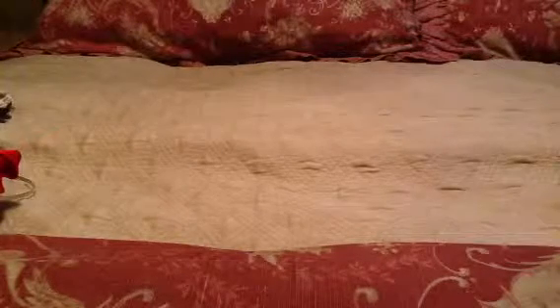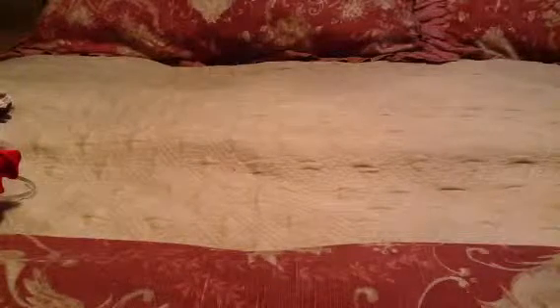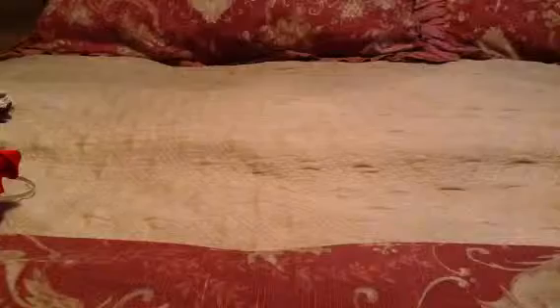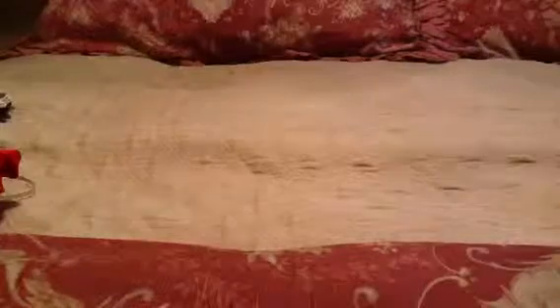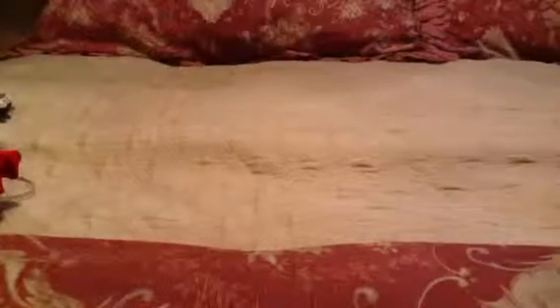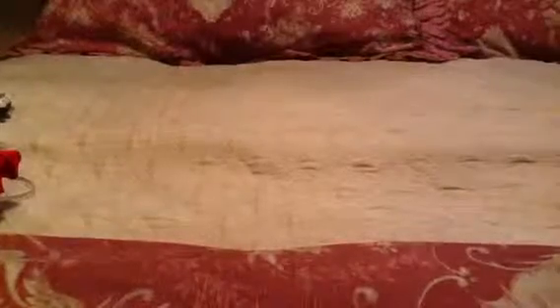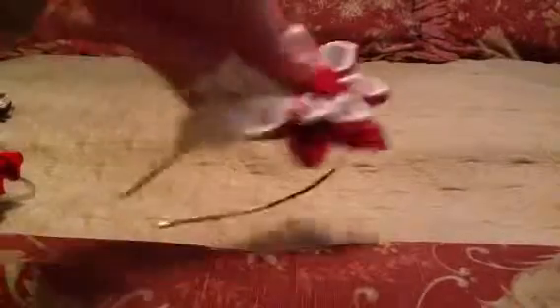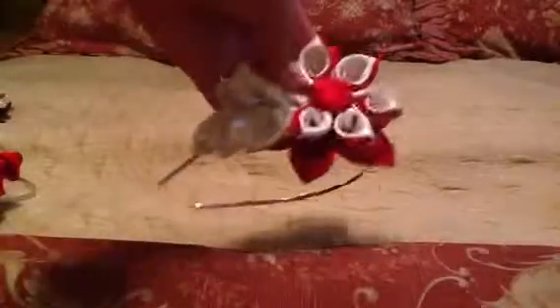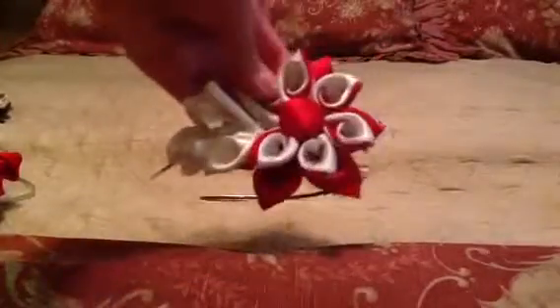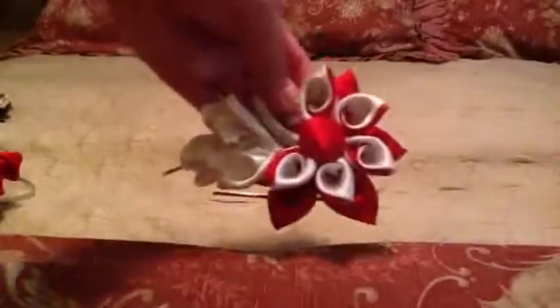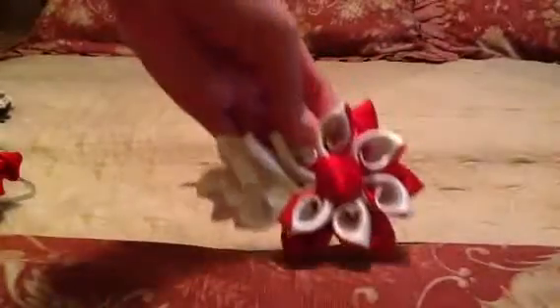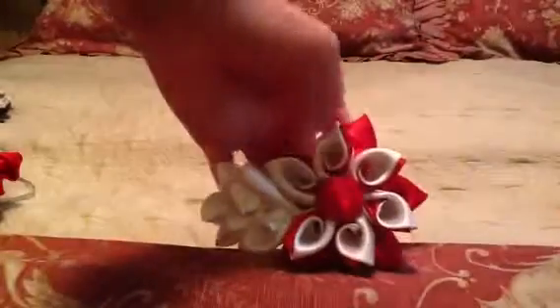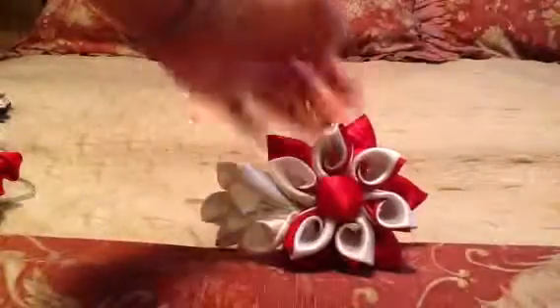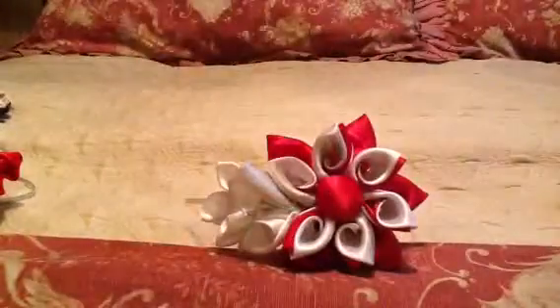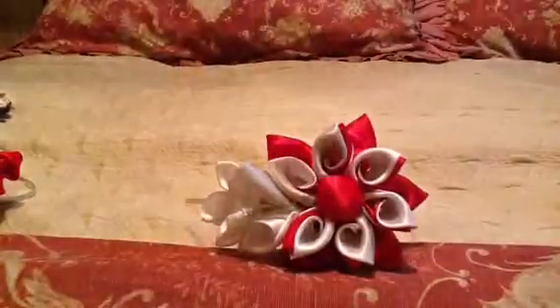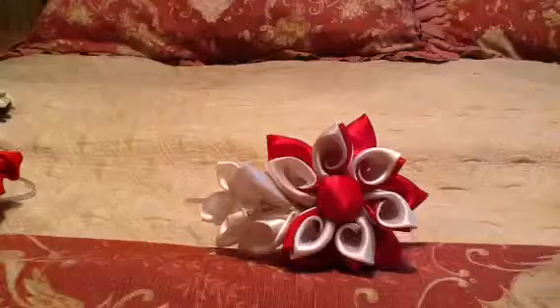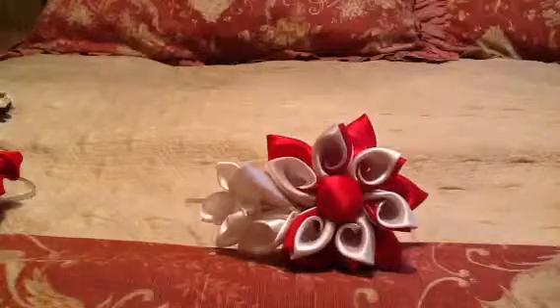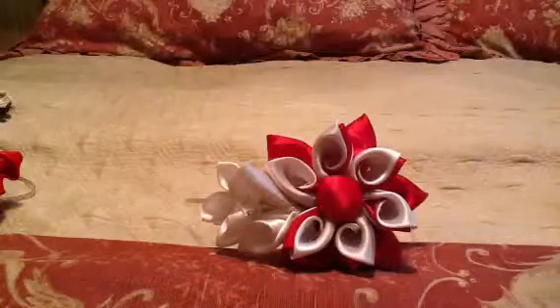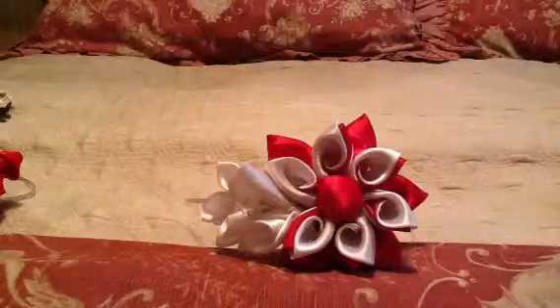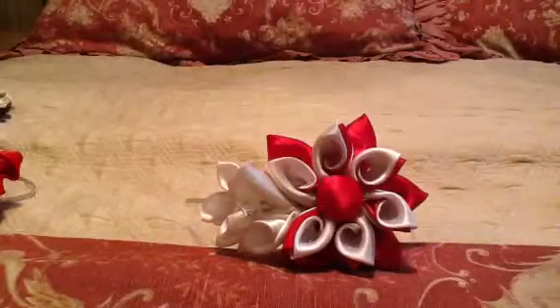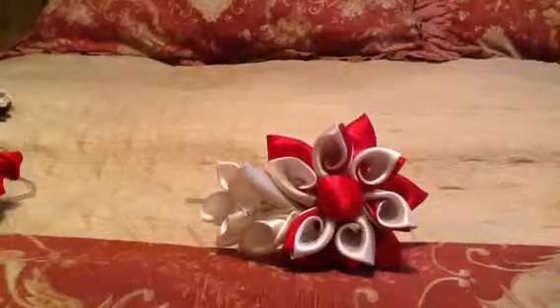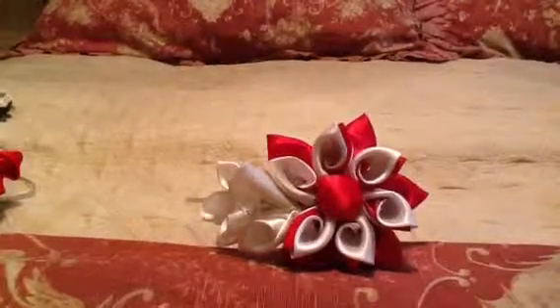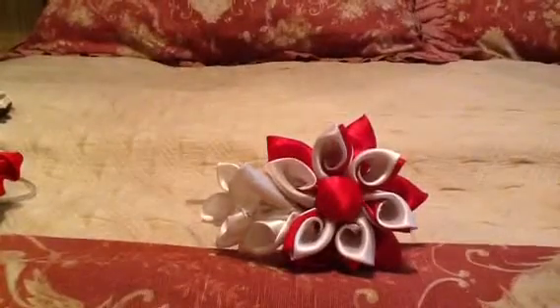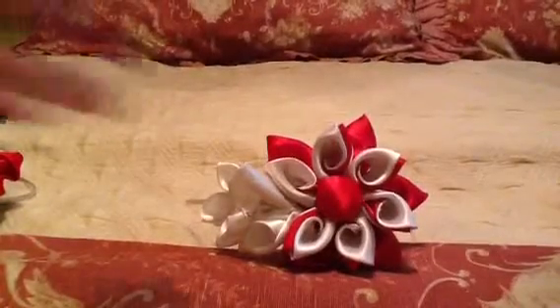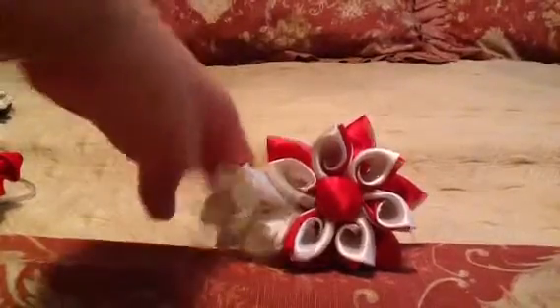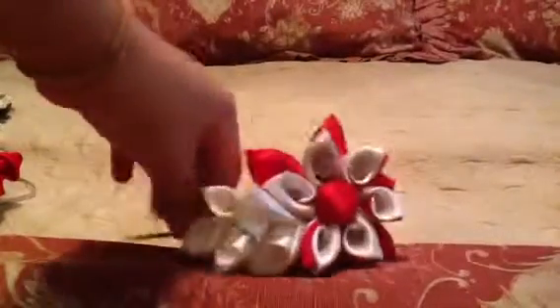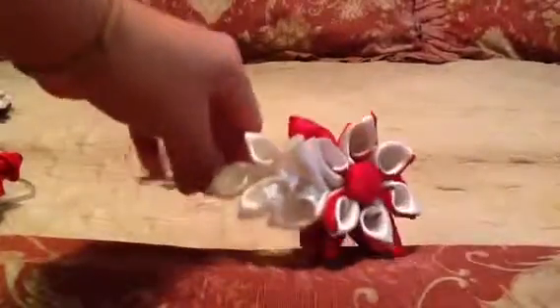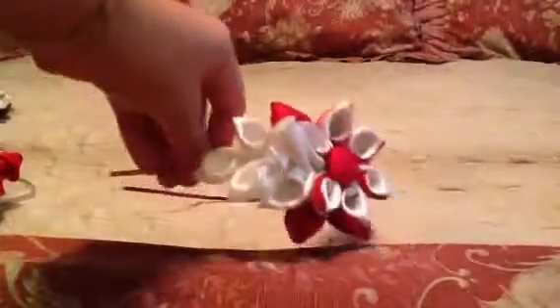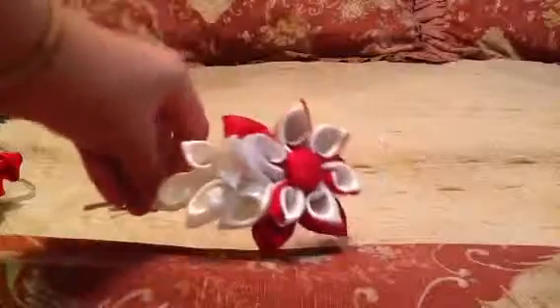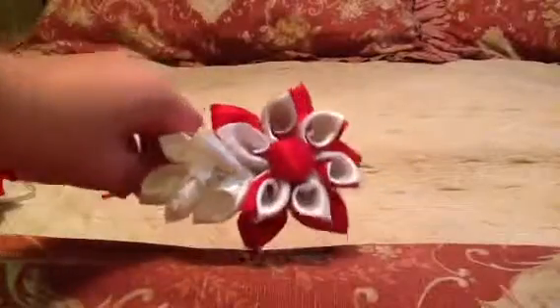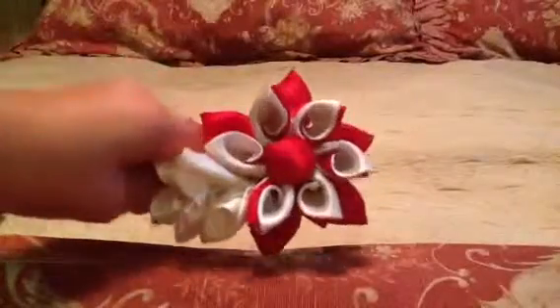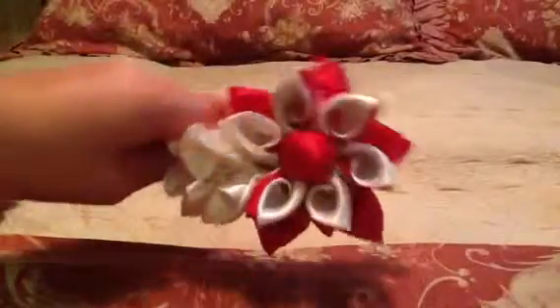So we're going to start off with this one, this red one with some white on it. And this big bud in red and its little petals on the side.